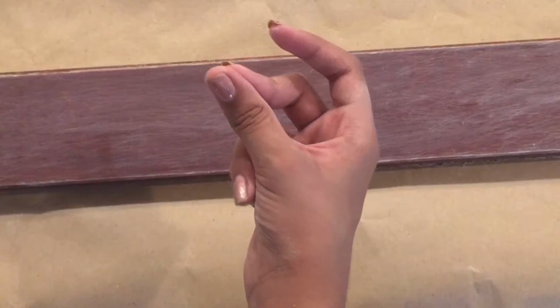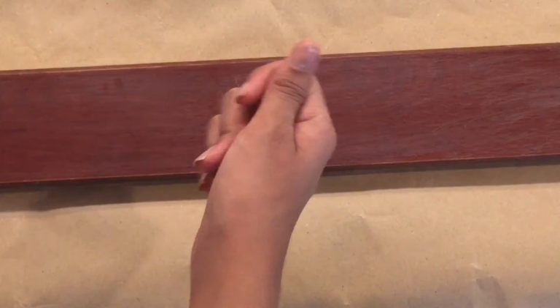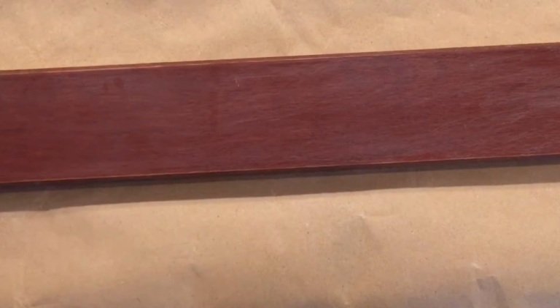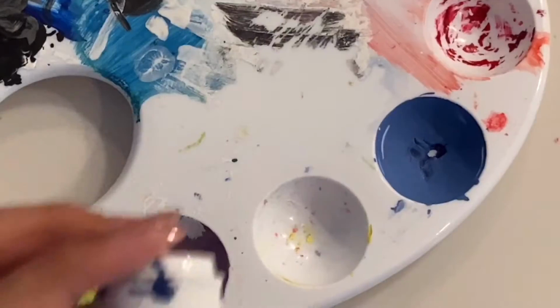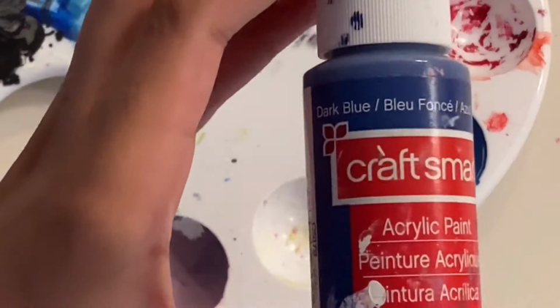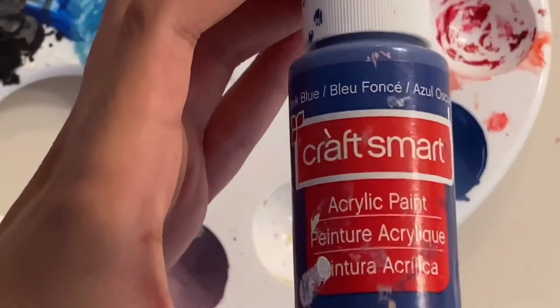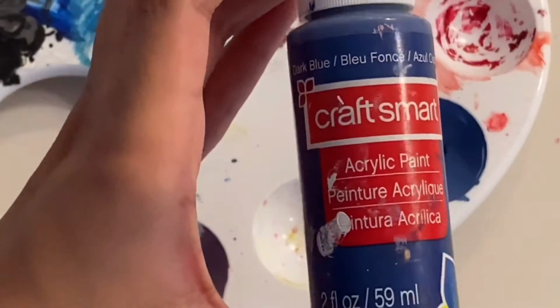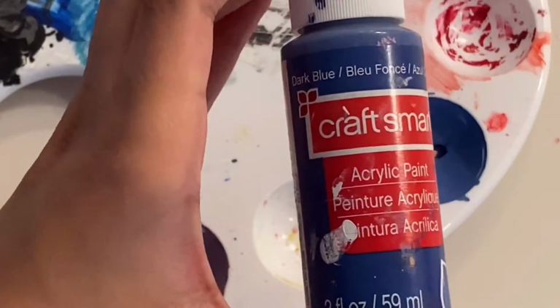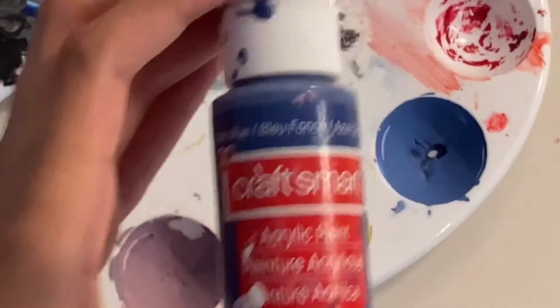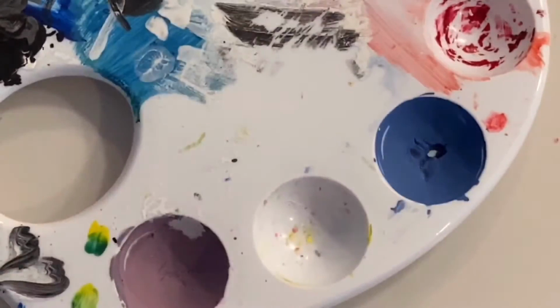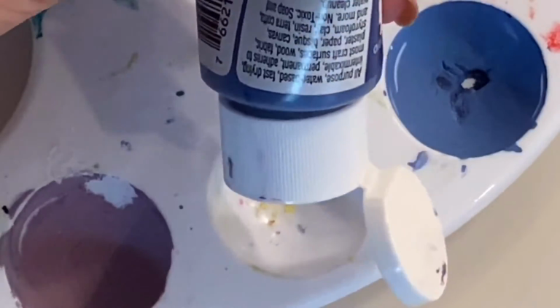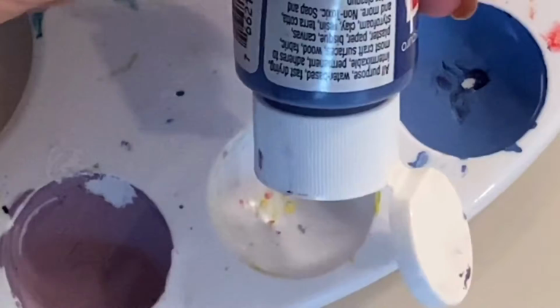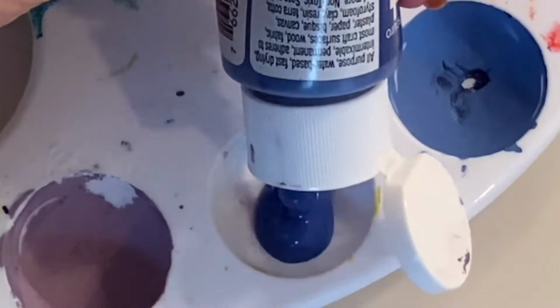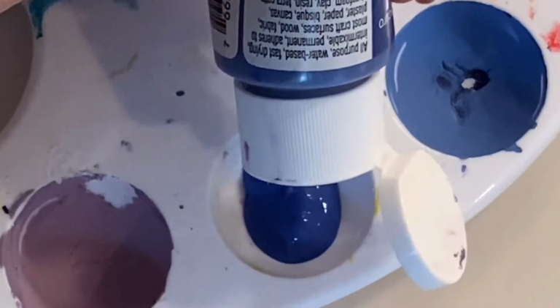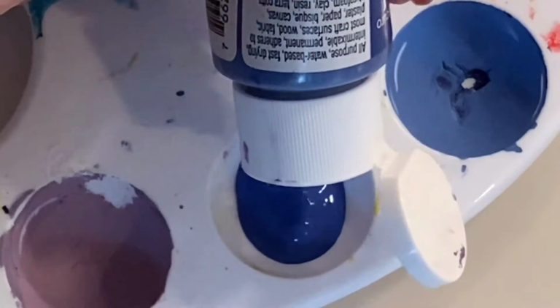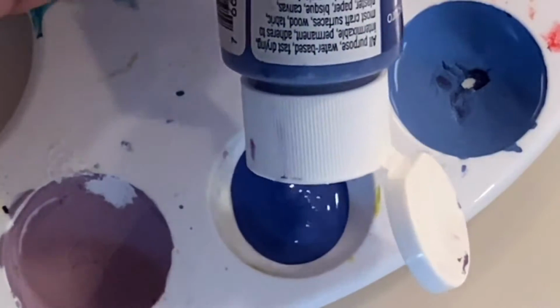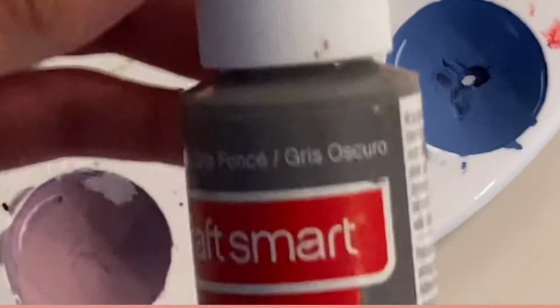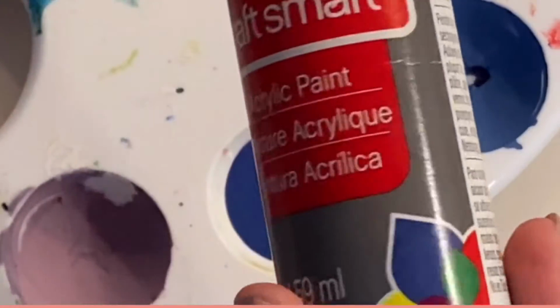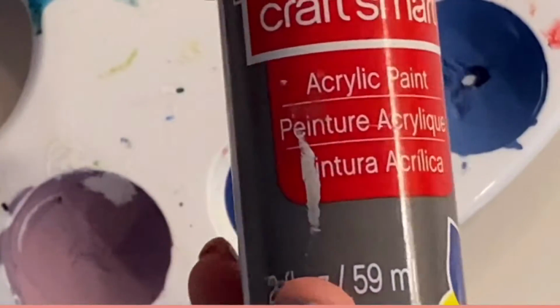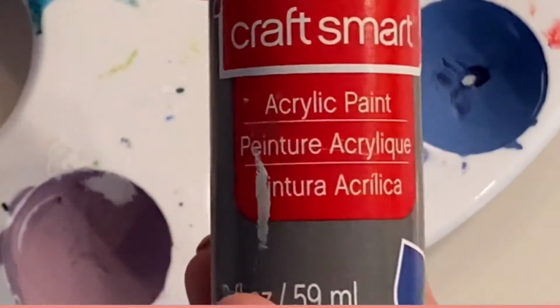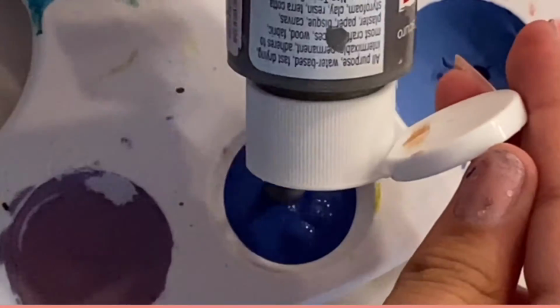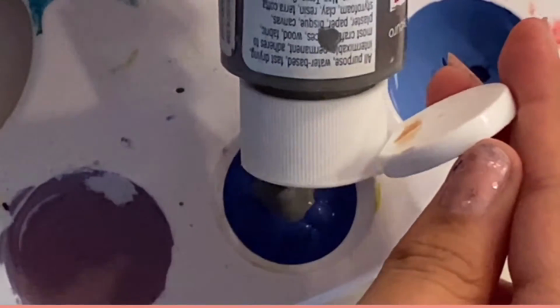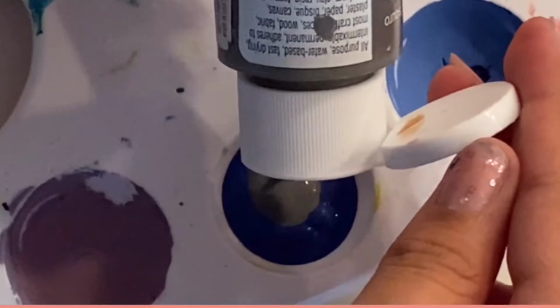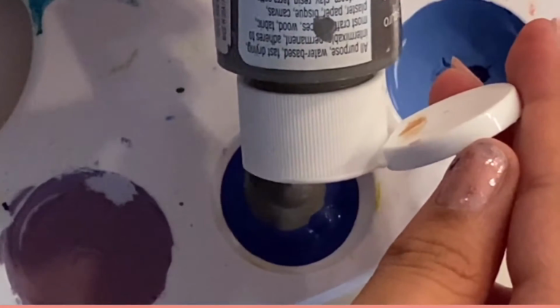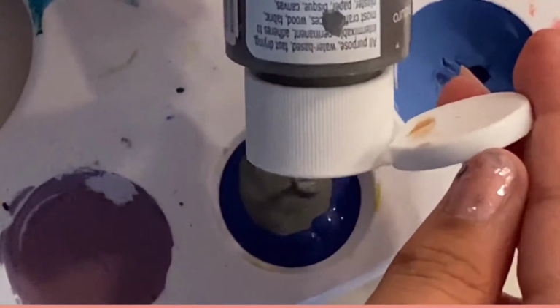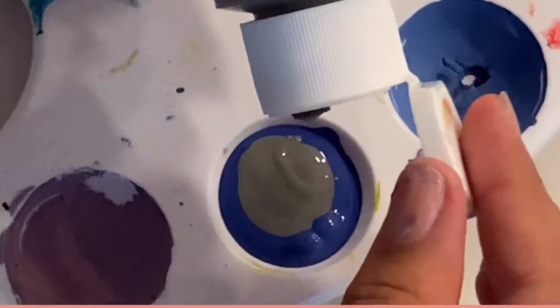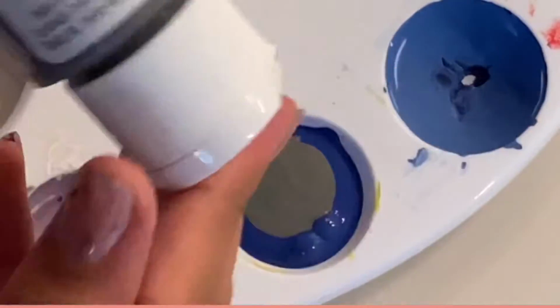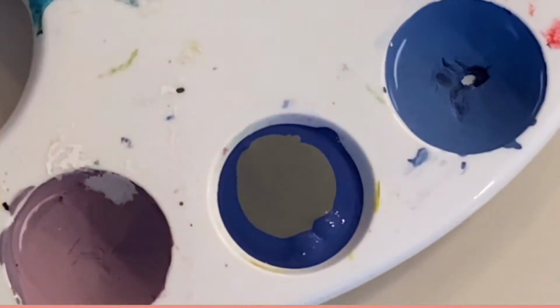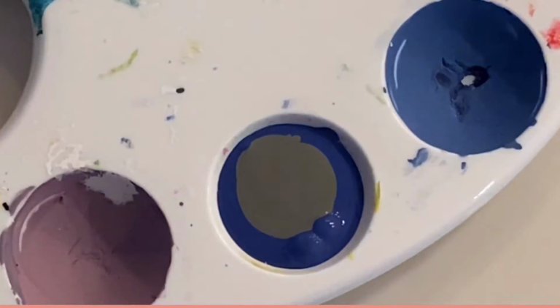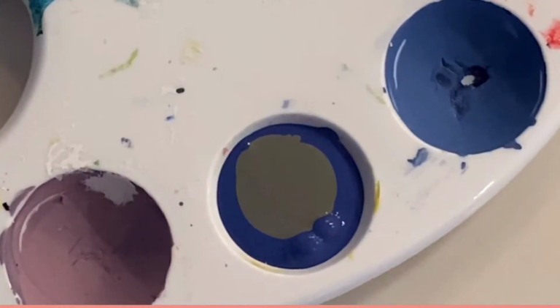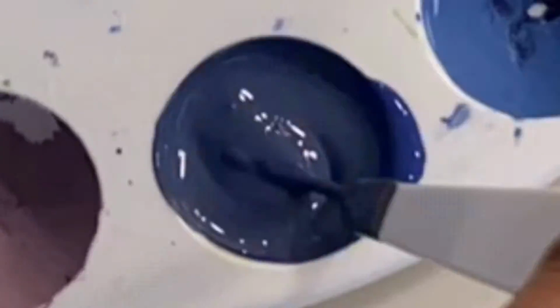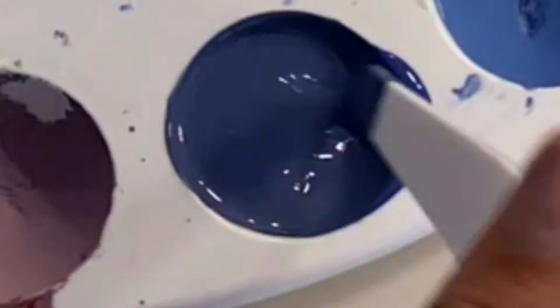Now it's time for the fun part — the painting. I'm using some dark blue mixed with some gray paint, and I have a bunch of footage of me painting this thing, so let's go ahead and get to that.